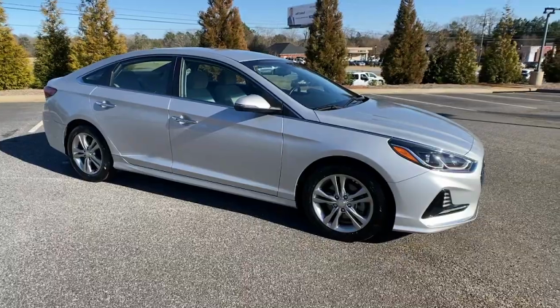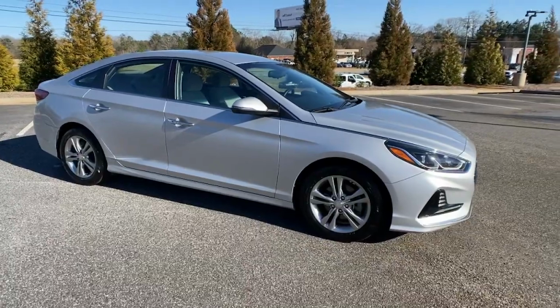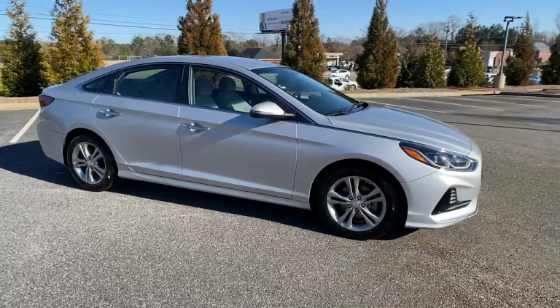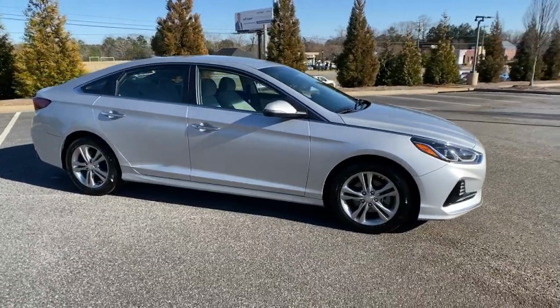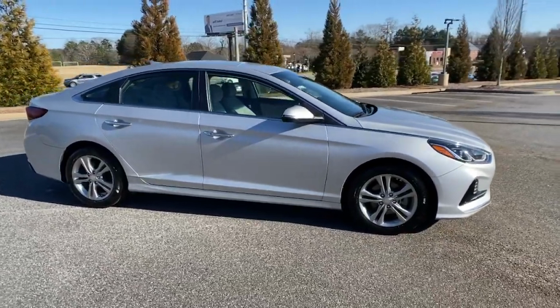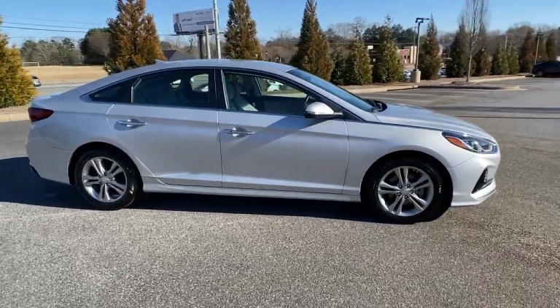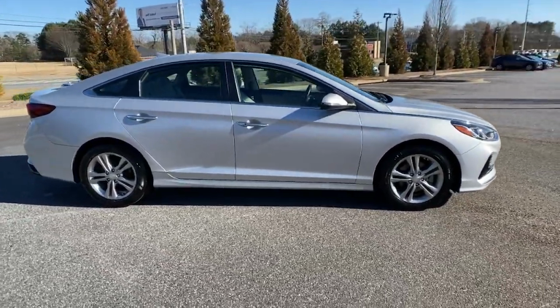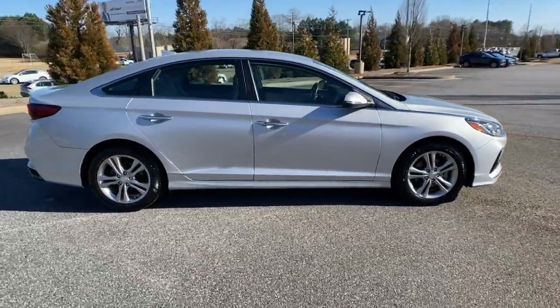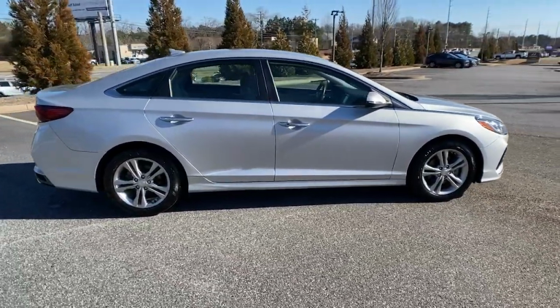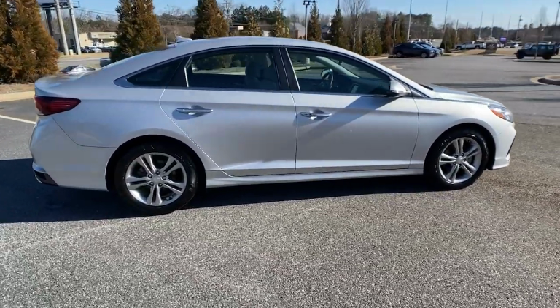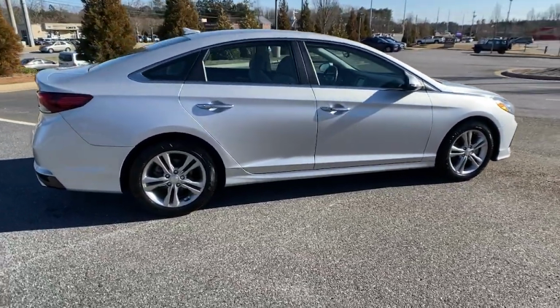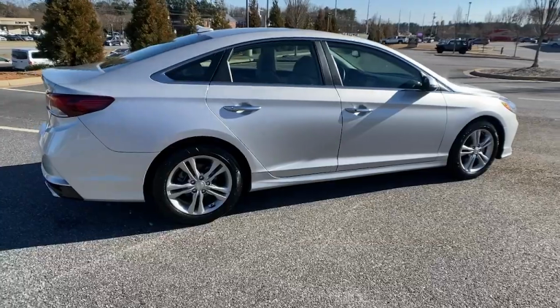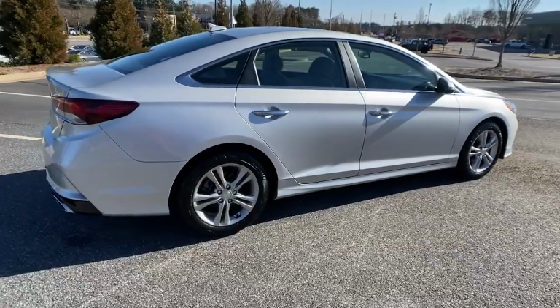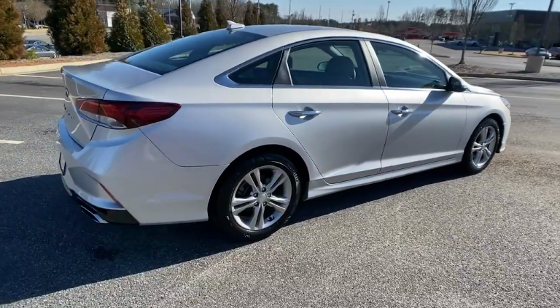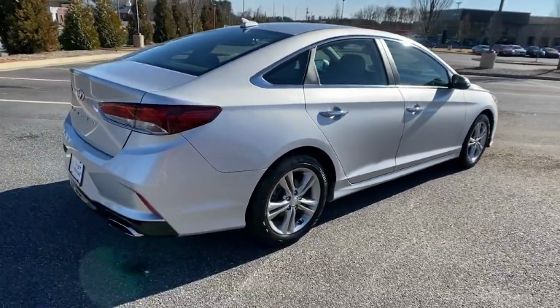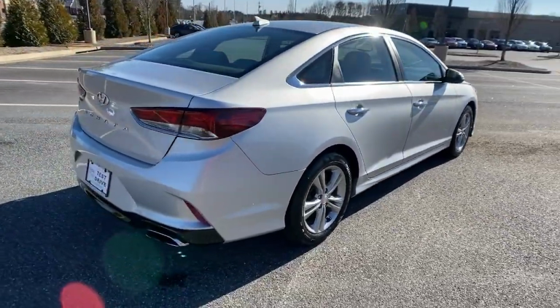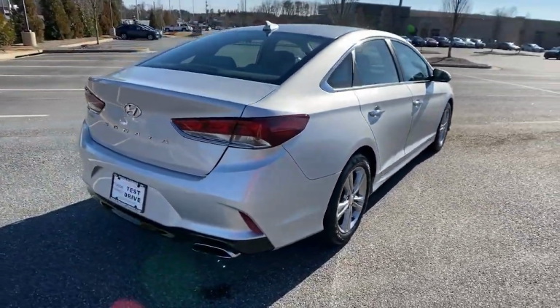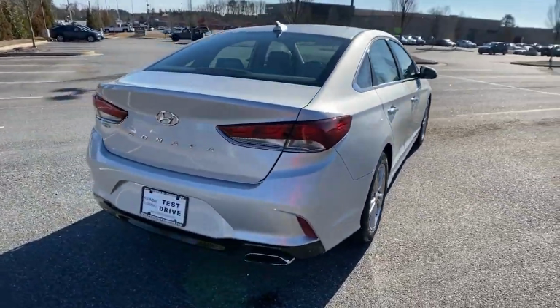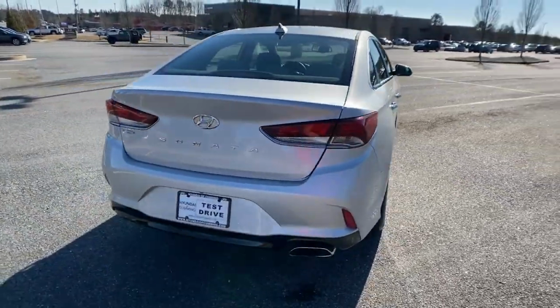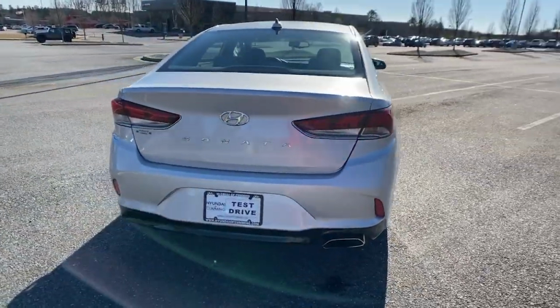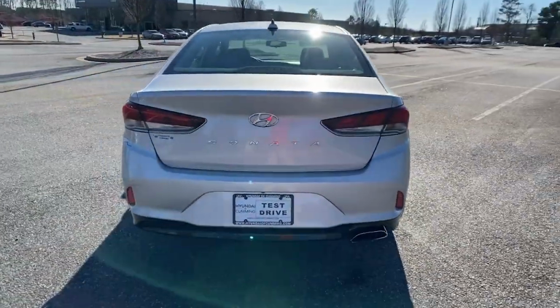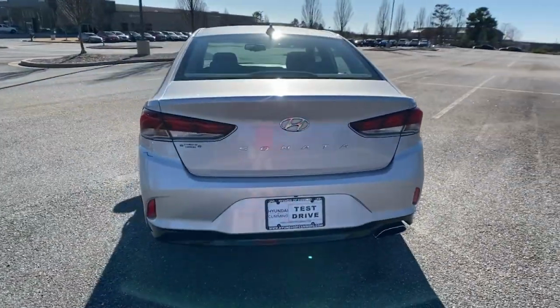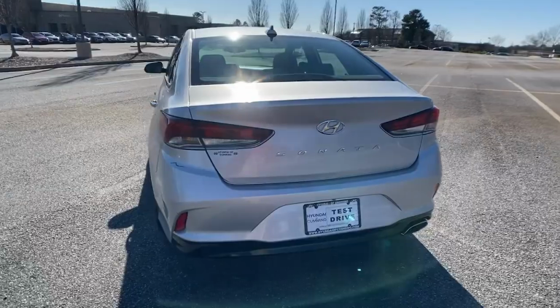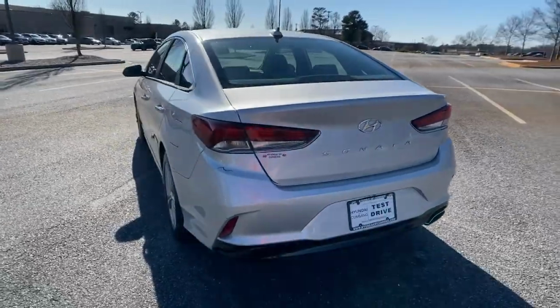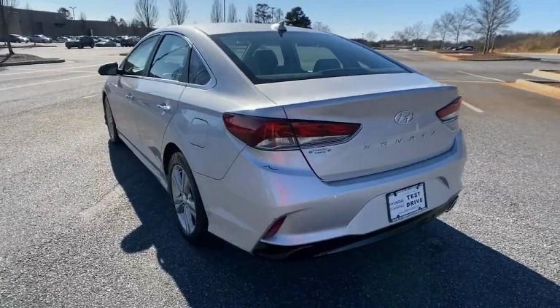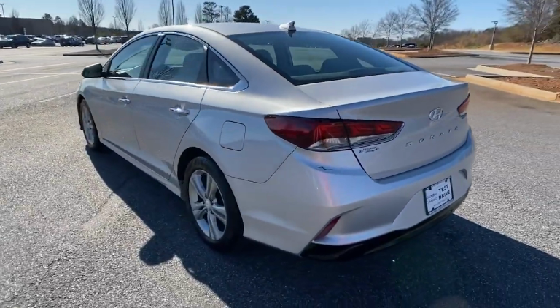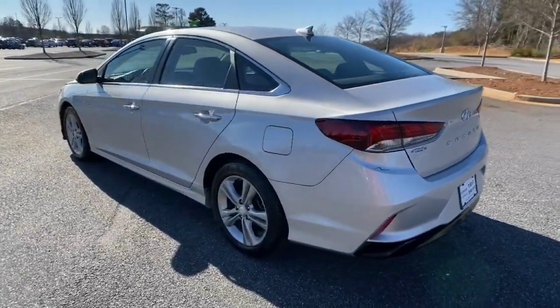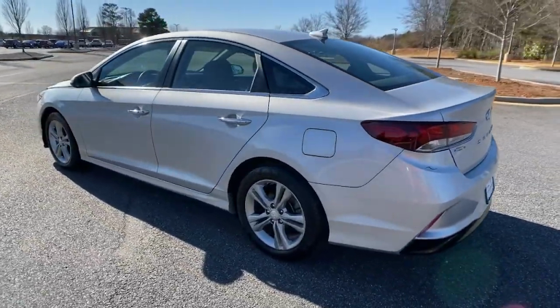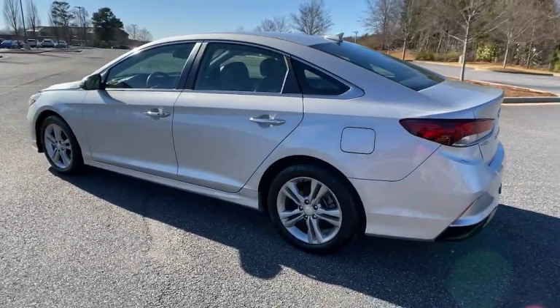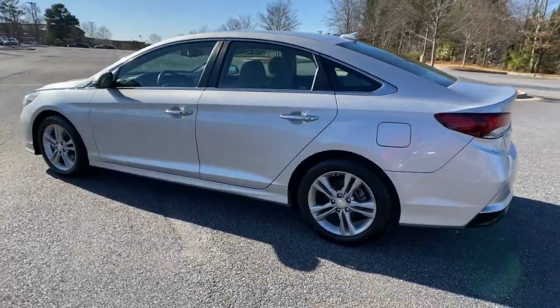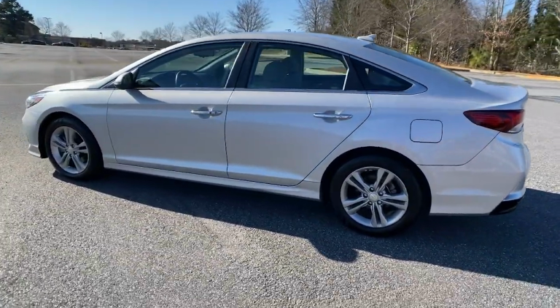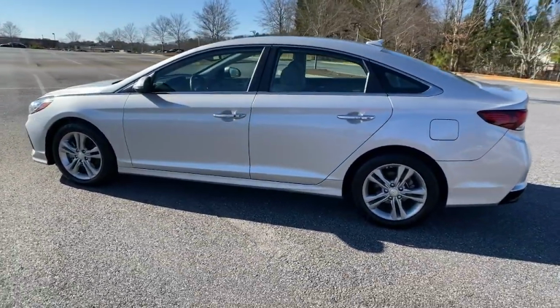Take a moment to check out the 2018 Hyundai Sonata. This vehicle still has fewer than 80,000 miles on the clock, so it won't last long. Get the best of quality, comfort, and convenience in this family-friendly Sonata.